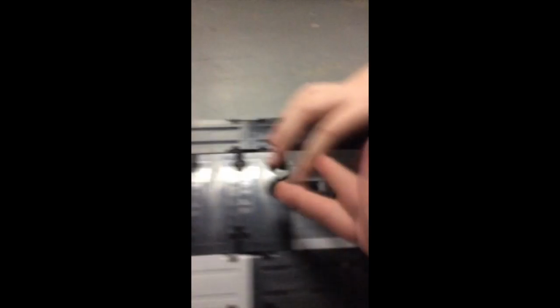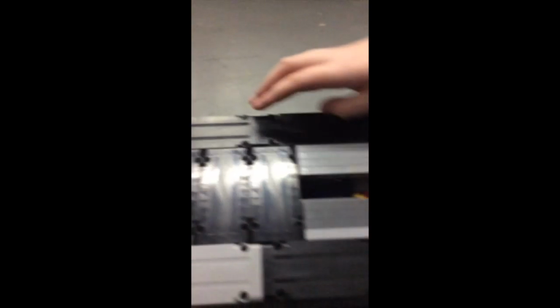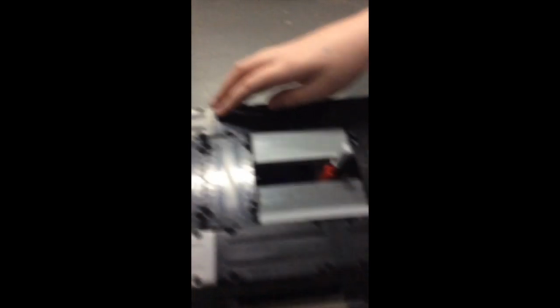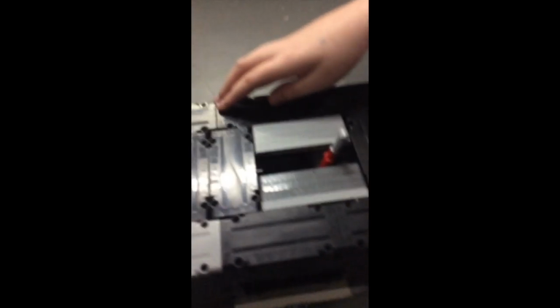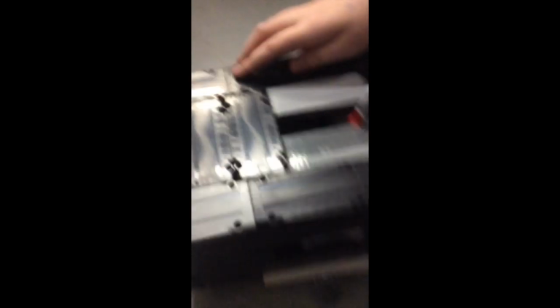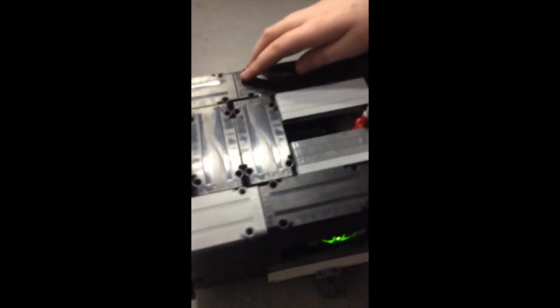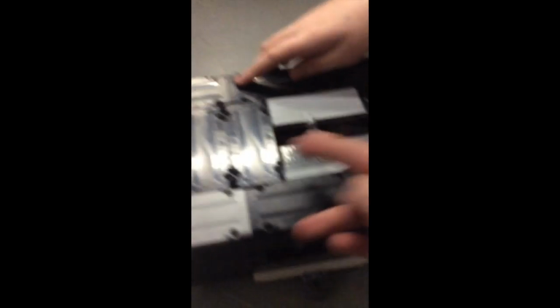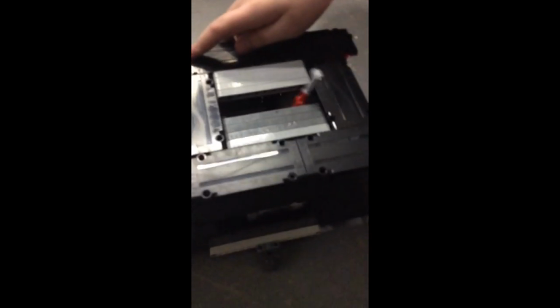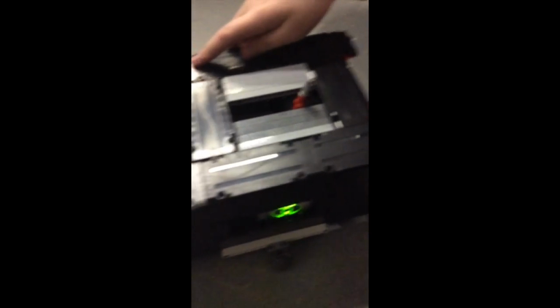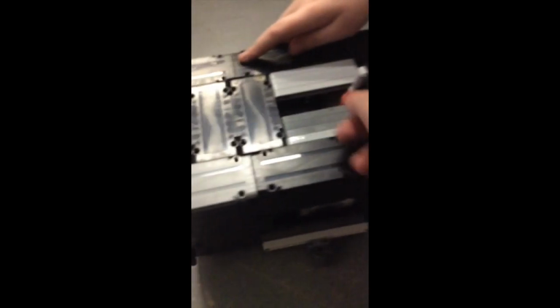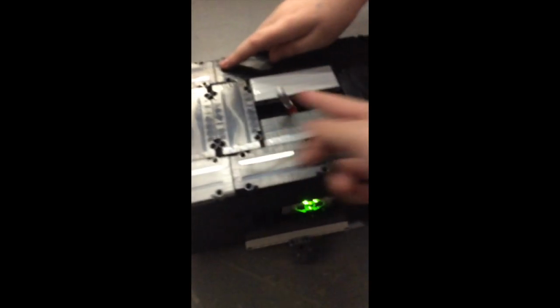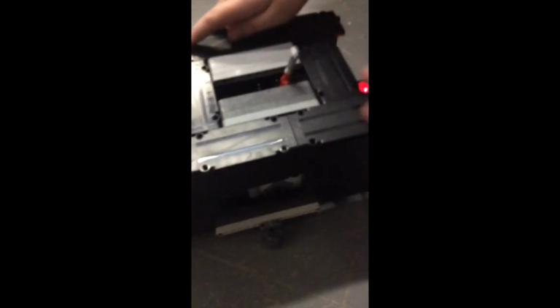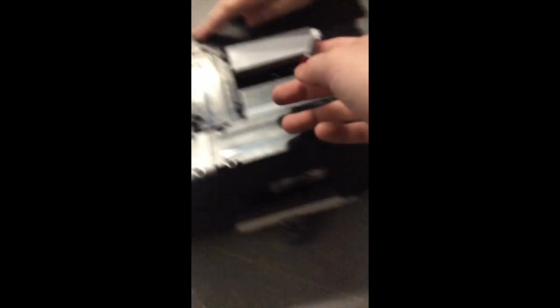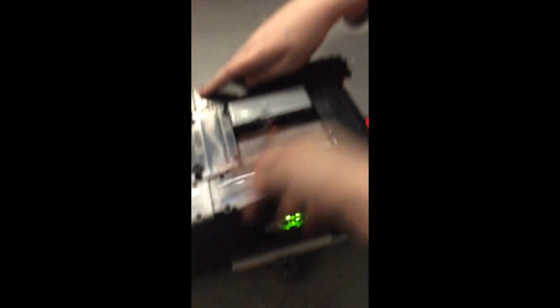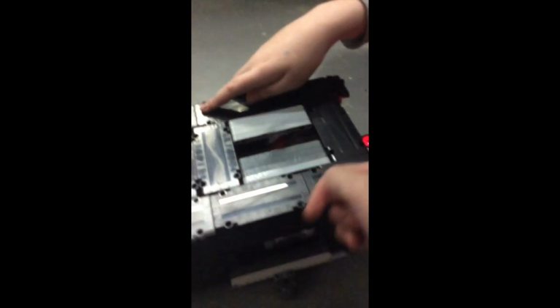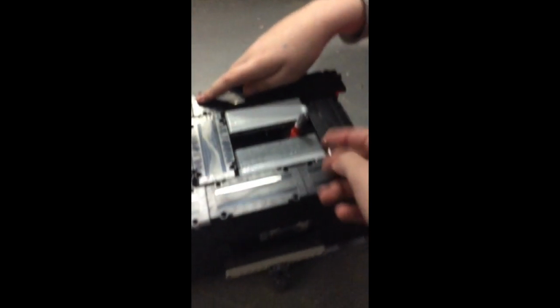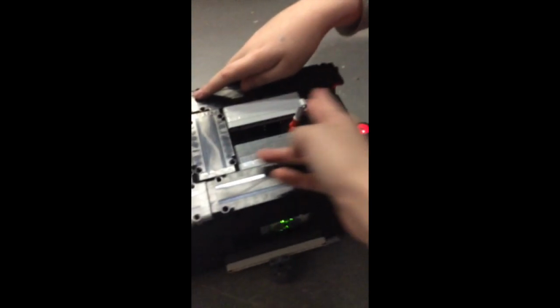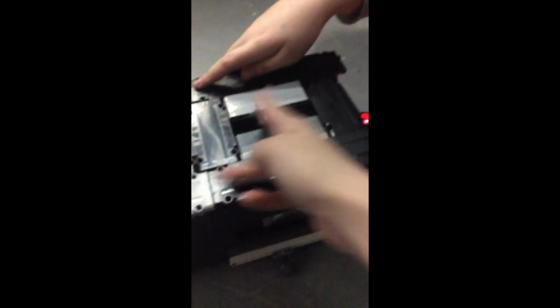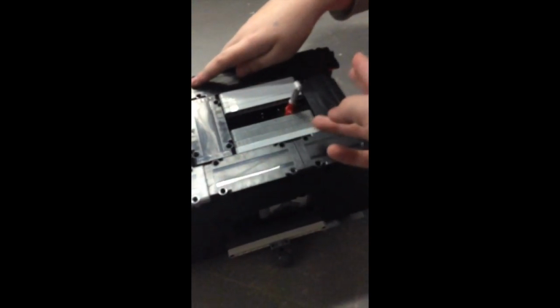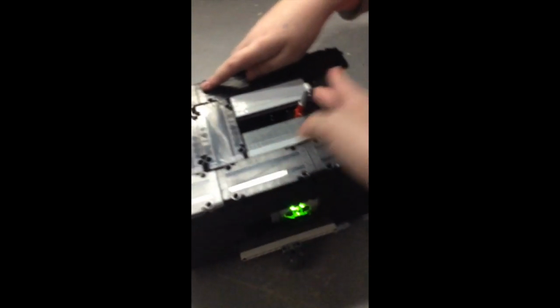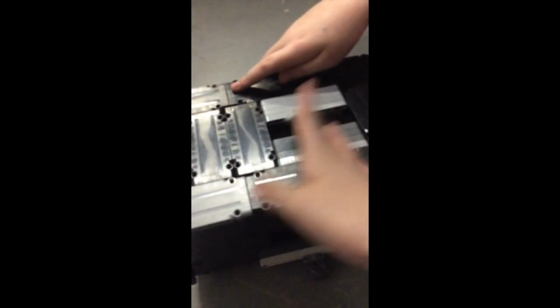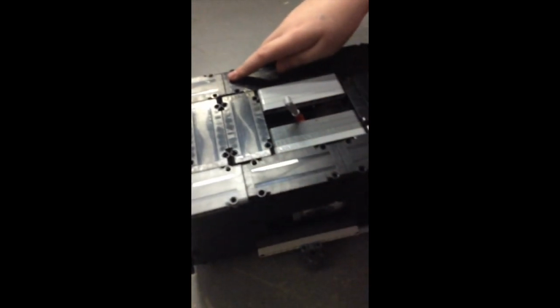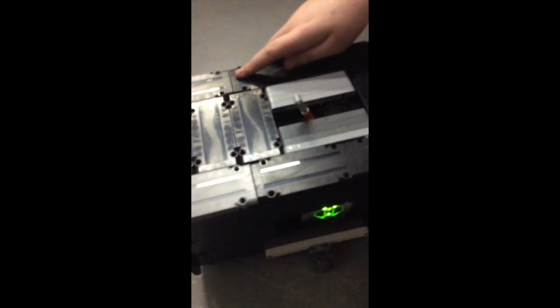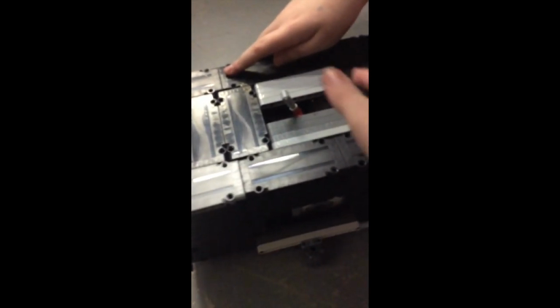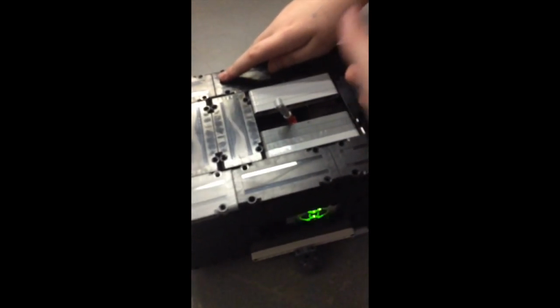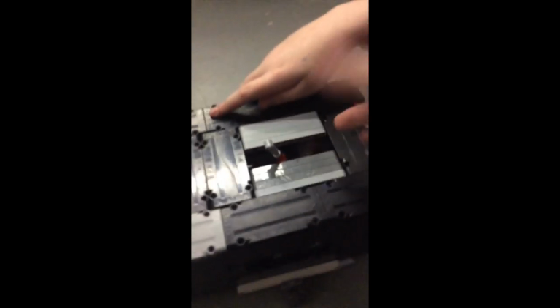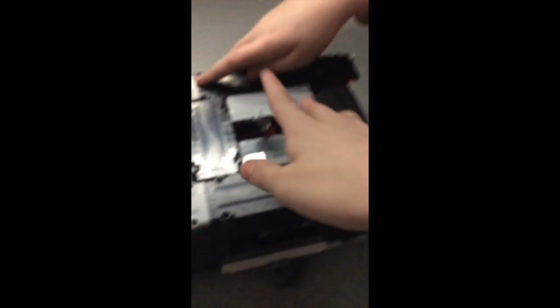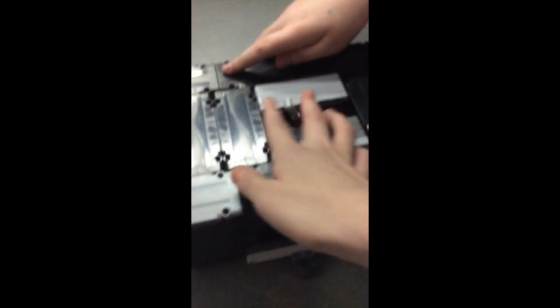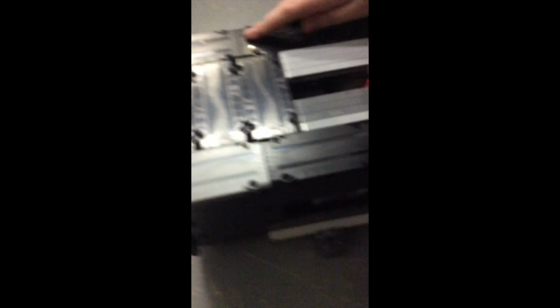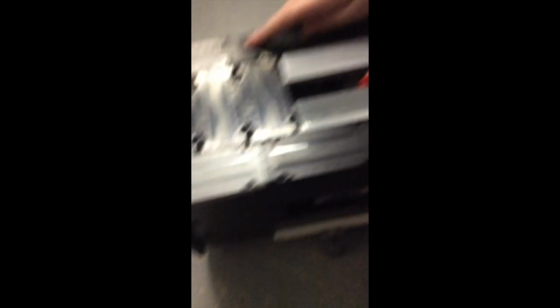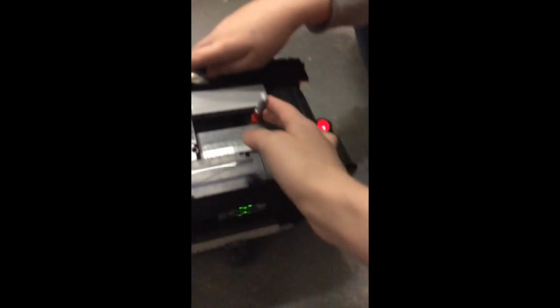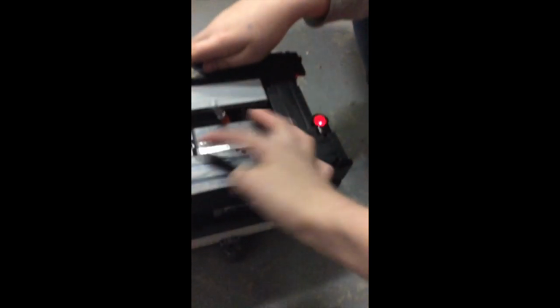It'll turn itself on again. And sometimes it doesn't work like that, but then you just have to redo it.